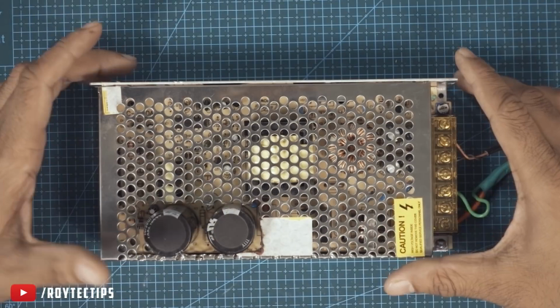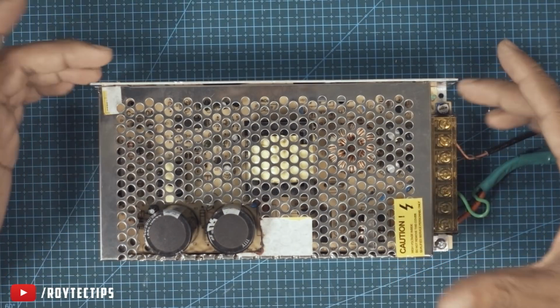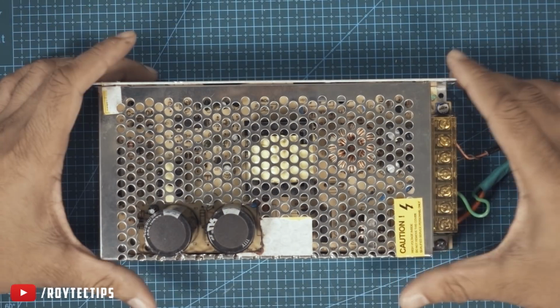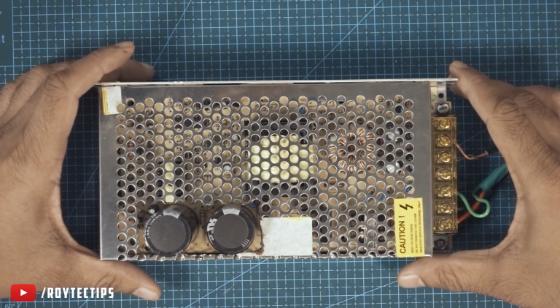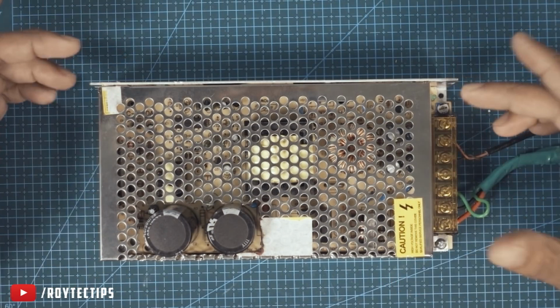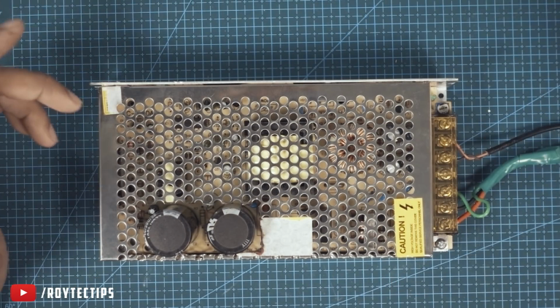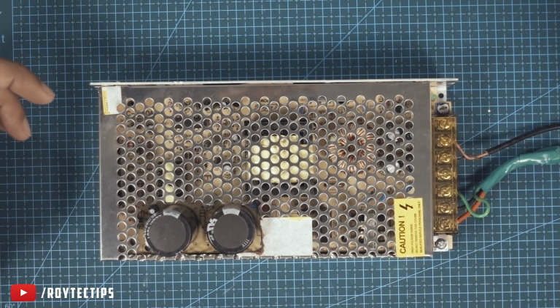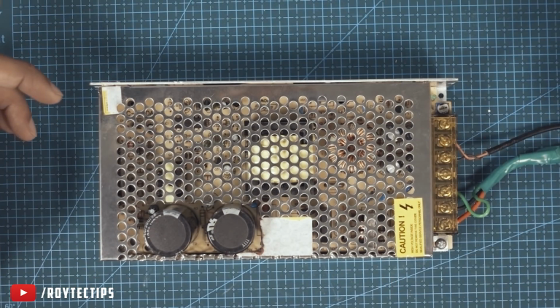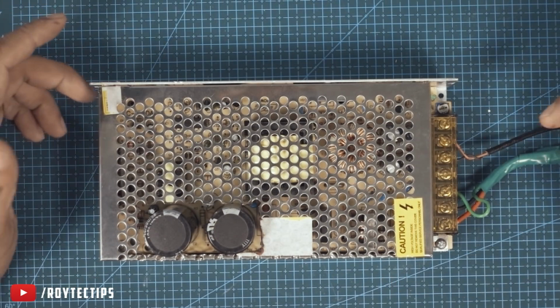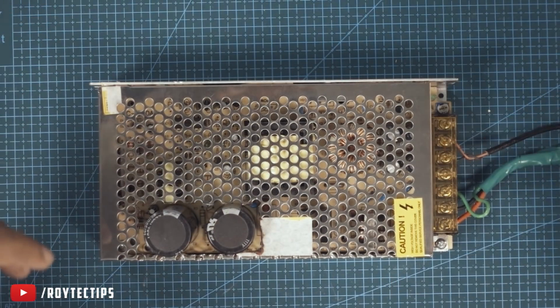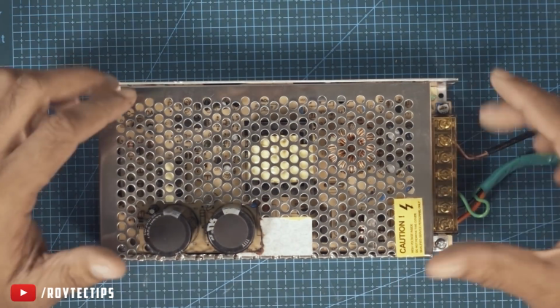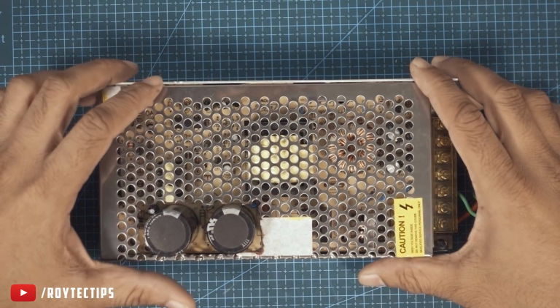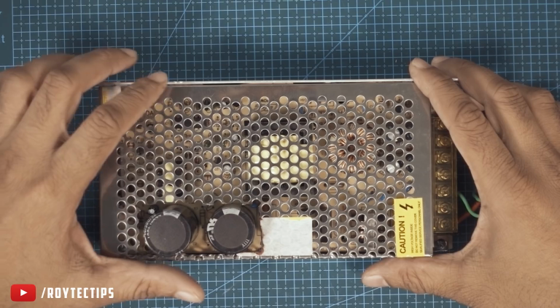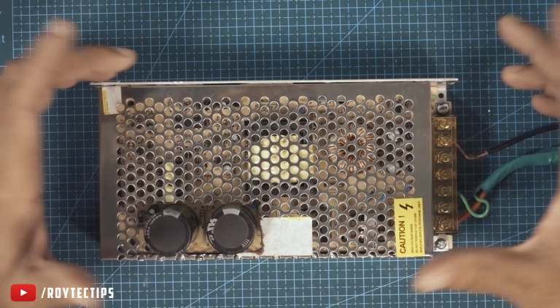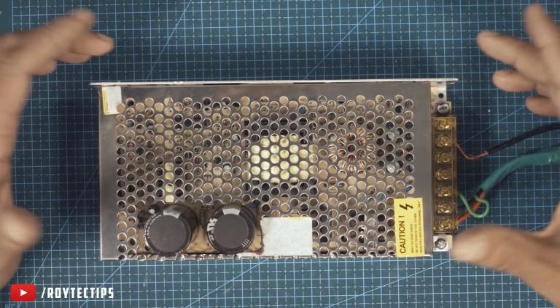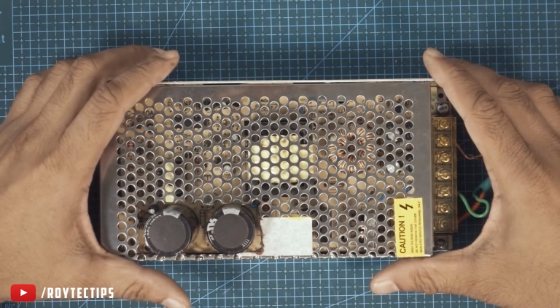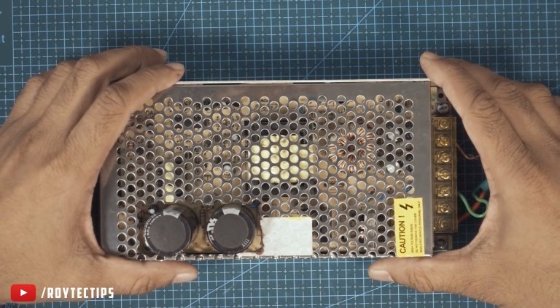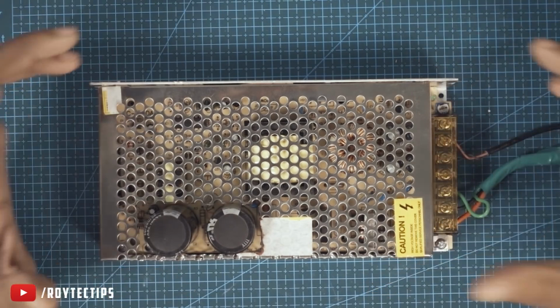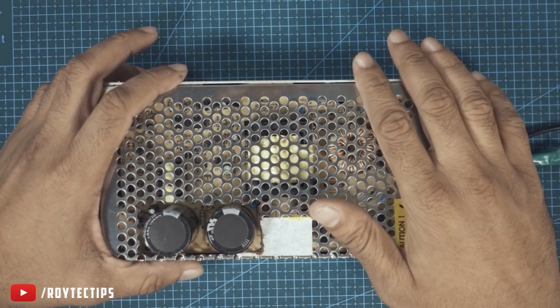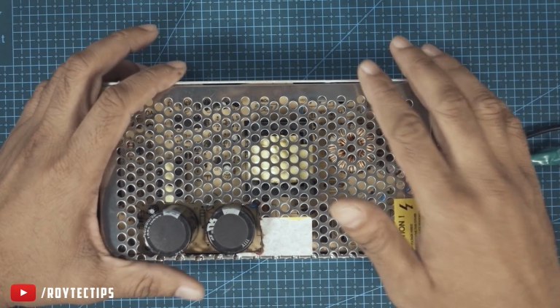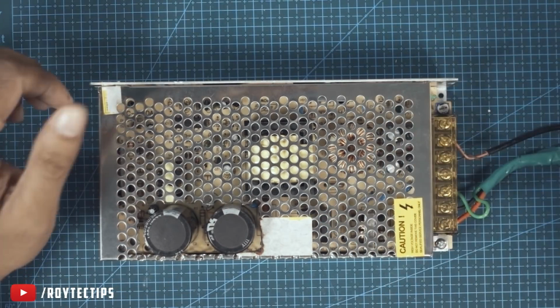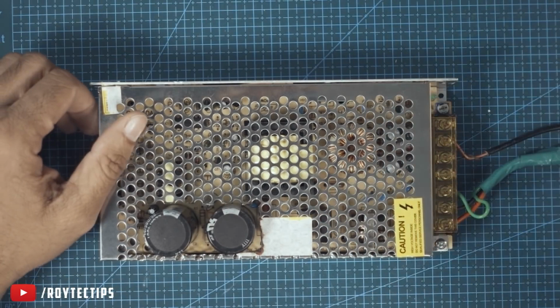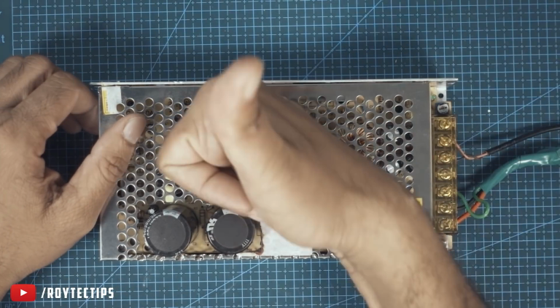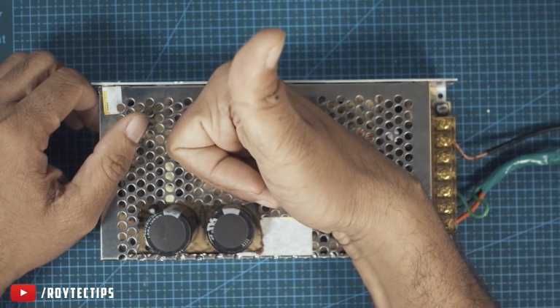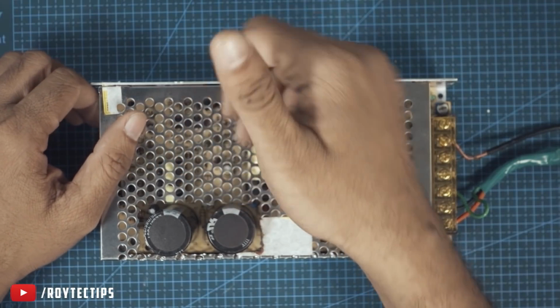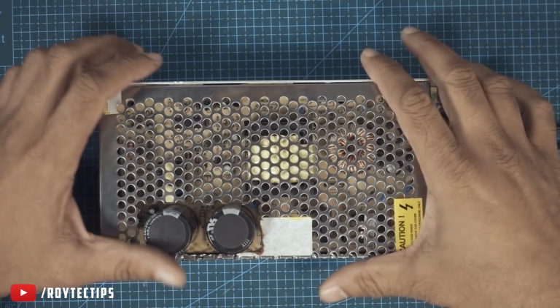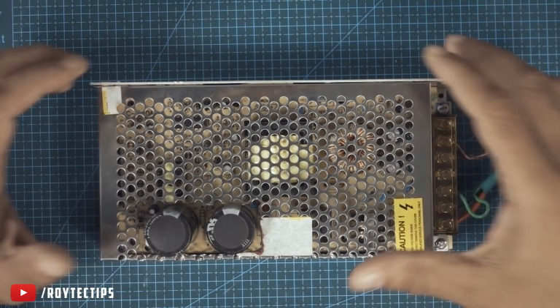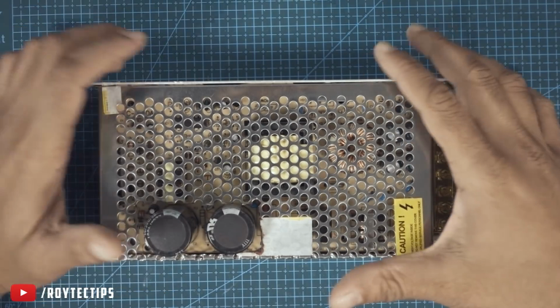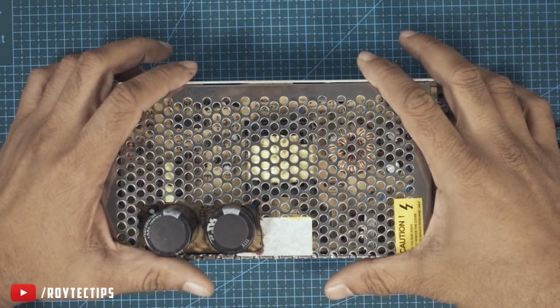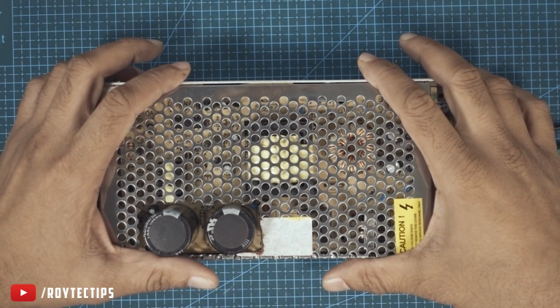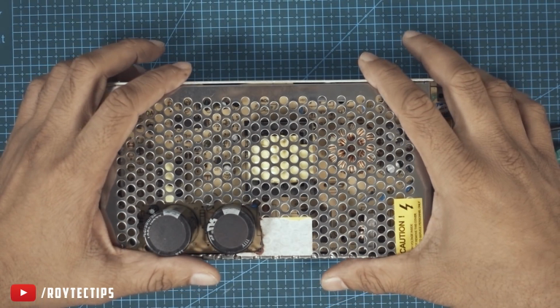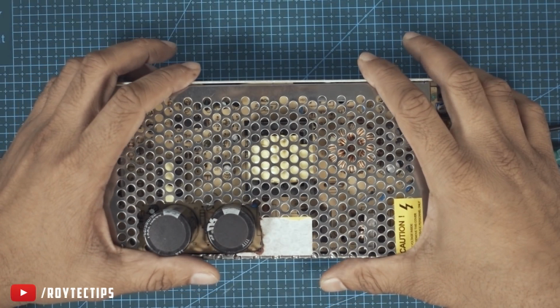So guys, that's how I repaired my 12 volt power supply. I hope you guys also successfully repair your power supply. If you like this video make sure you smack a big thumbs up. See you in my next video — till then bye bye!